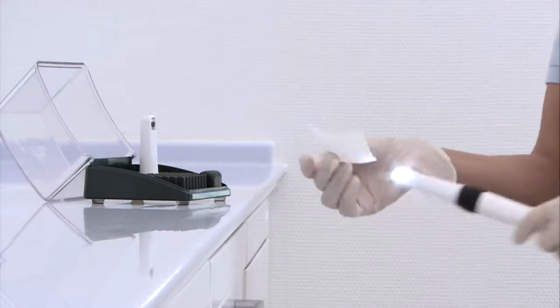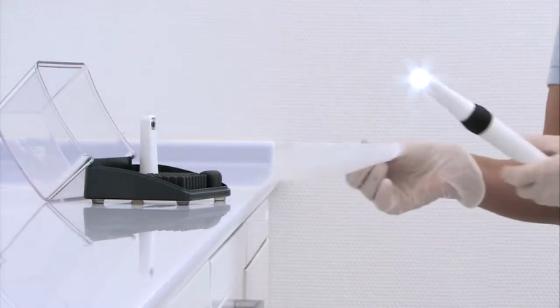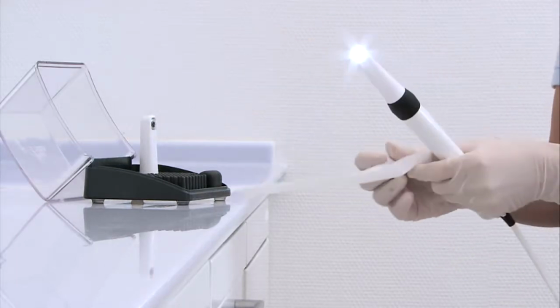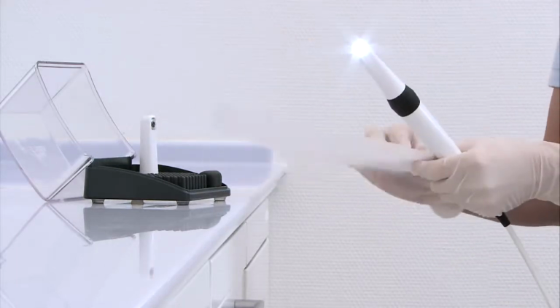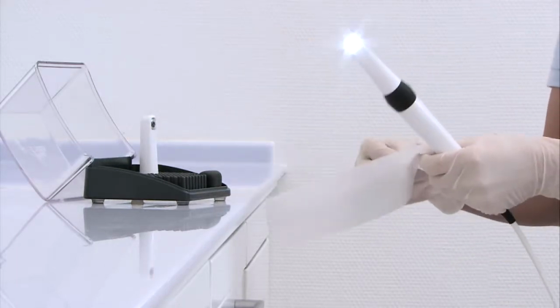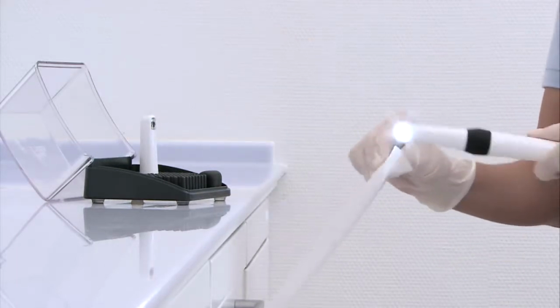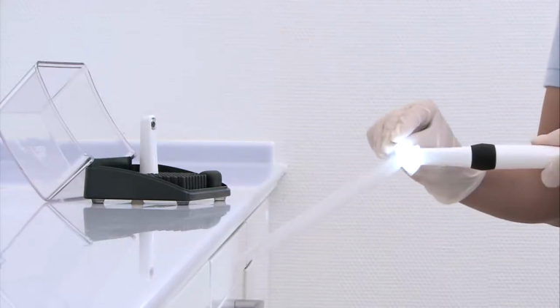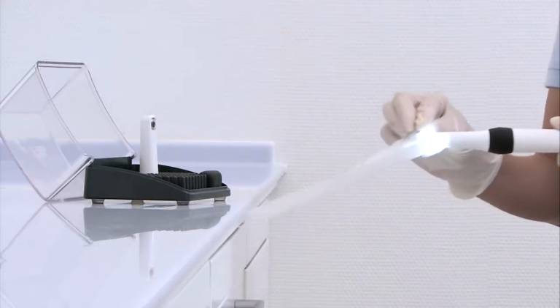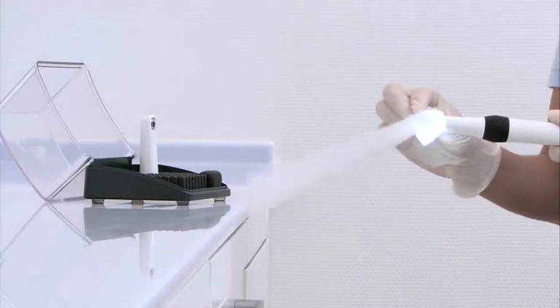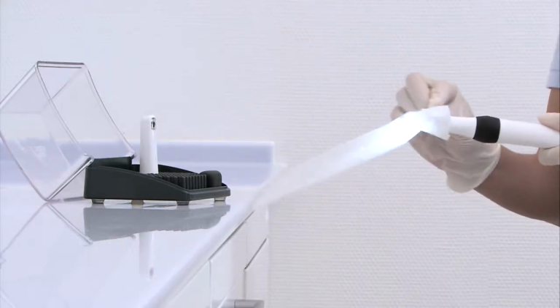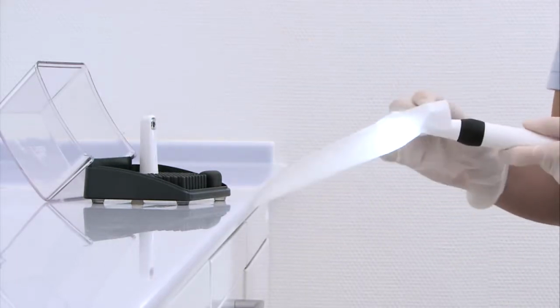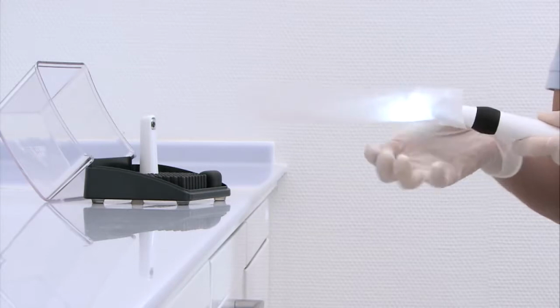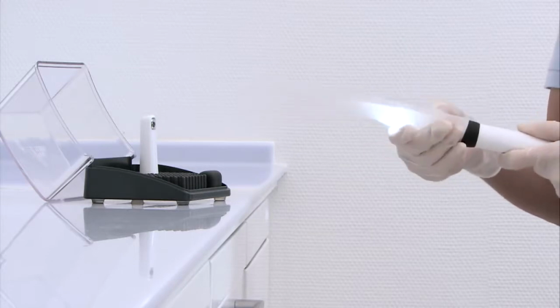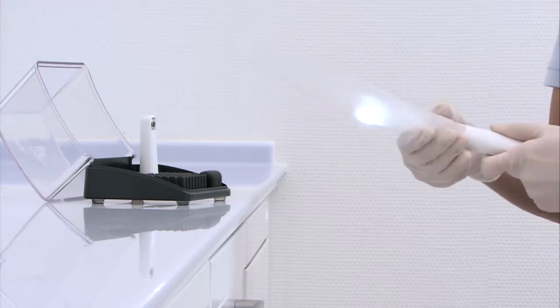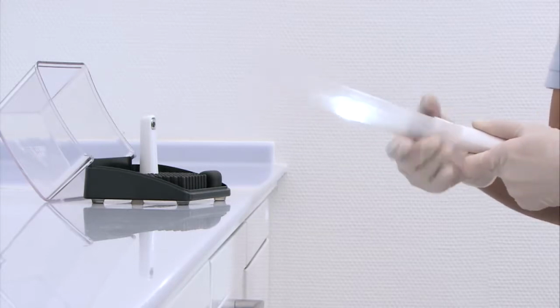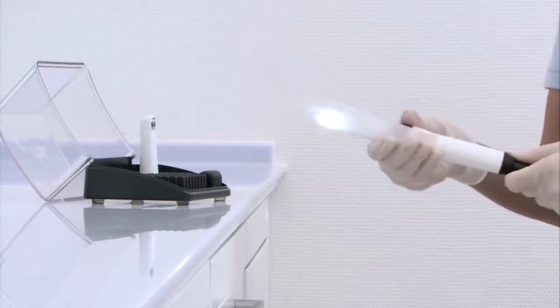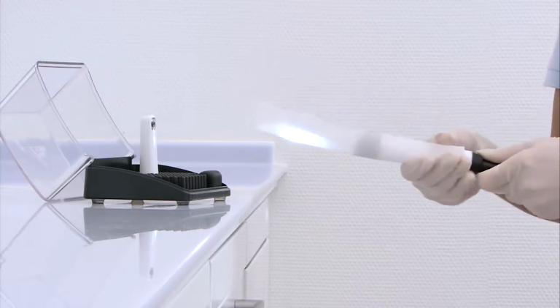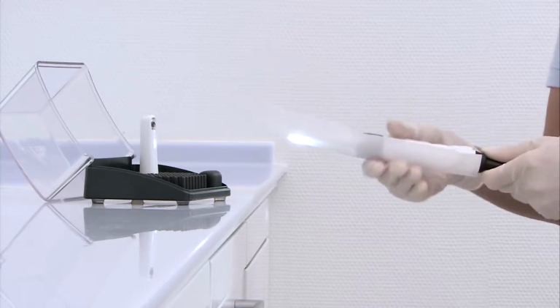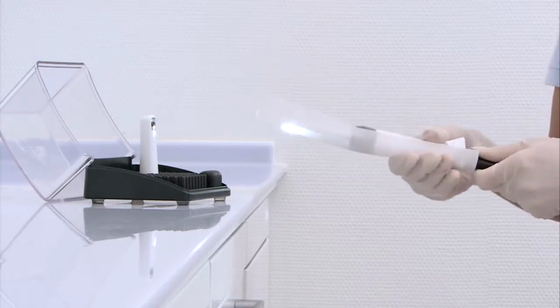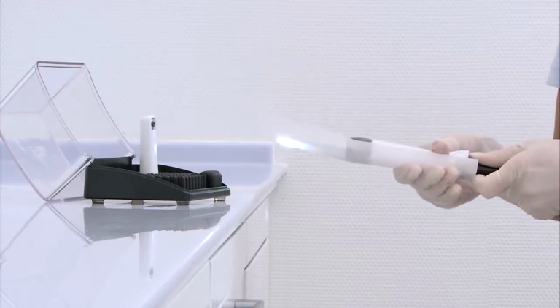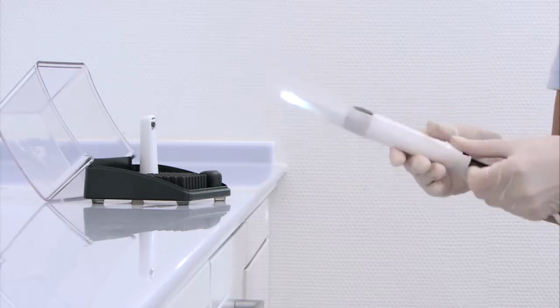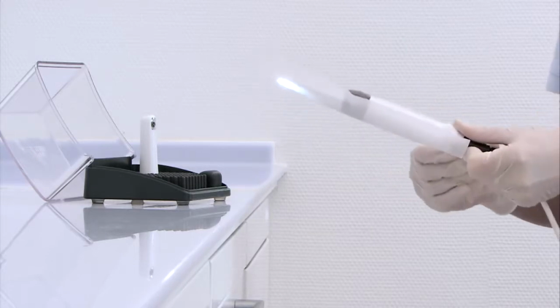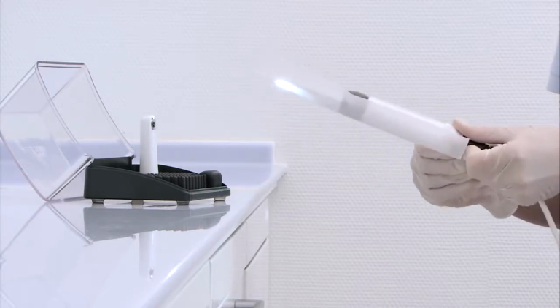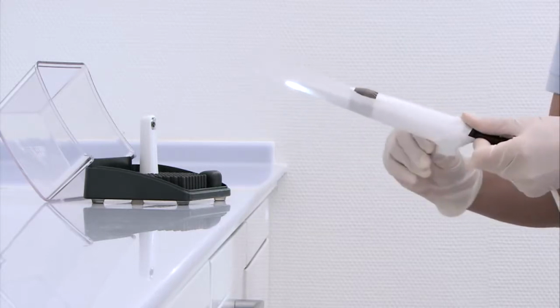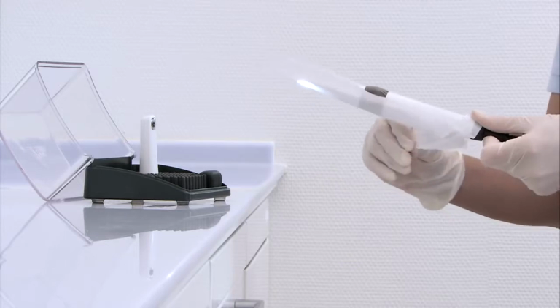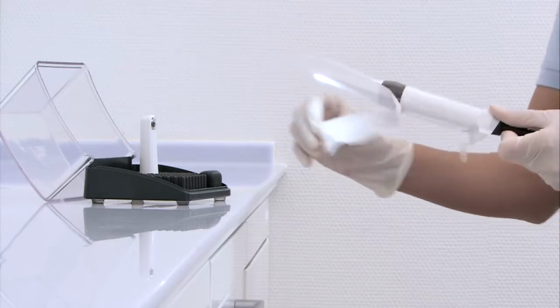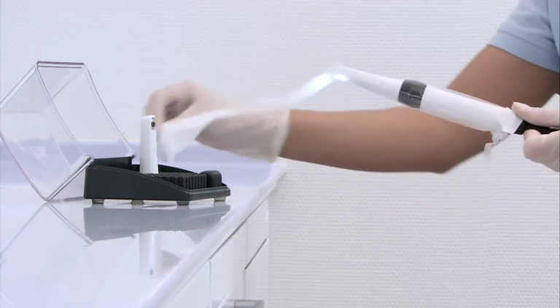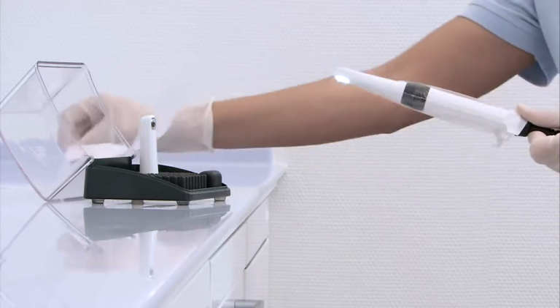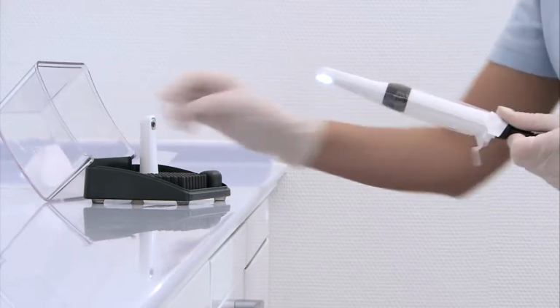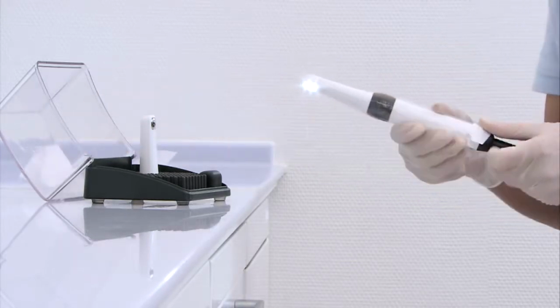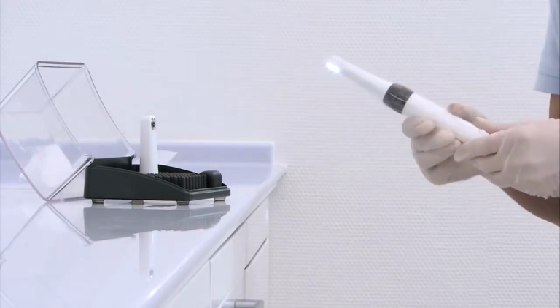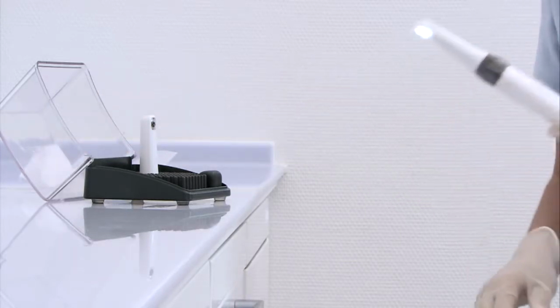Disposable protective sleeves have proven their worth as a sensible way of preventing infection. Alternatively, a quick disinfection method can be used, for instance FD350 disinfectant wipes by Dürident.